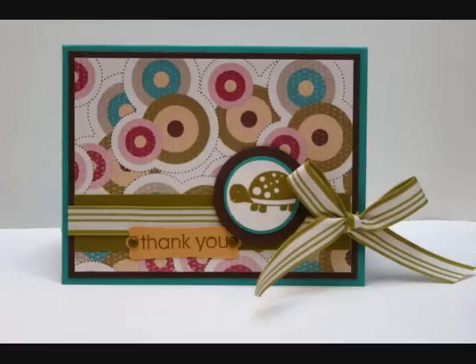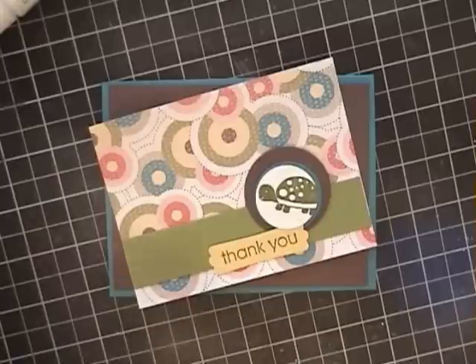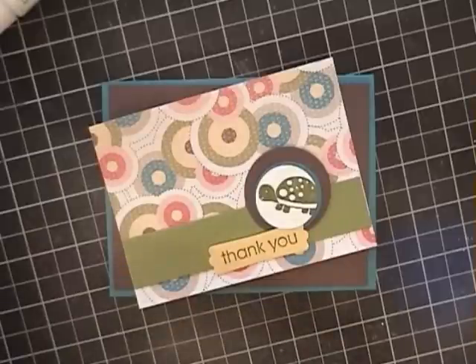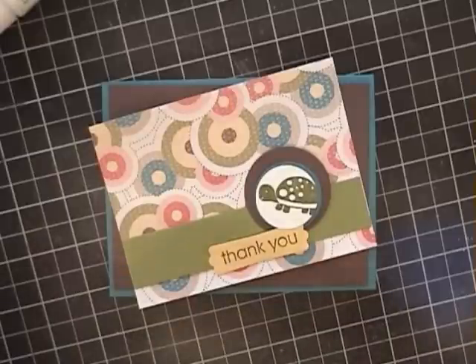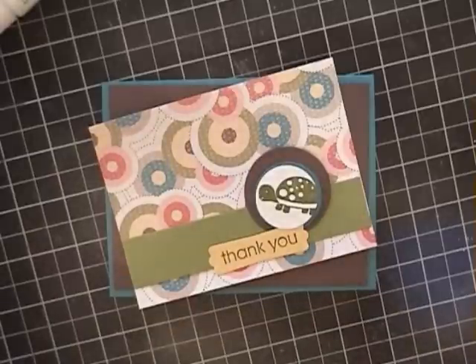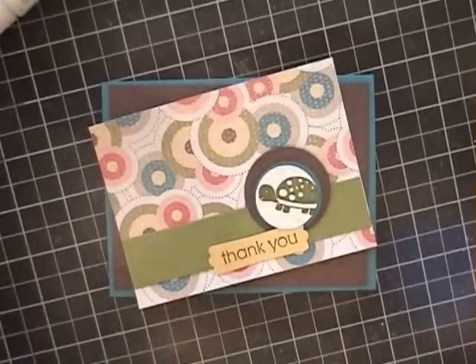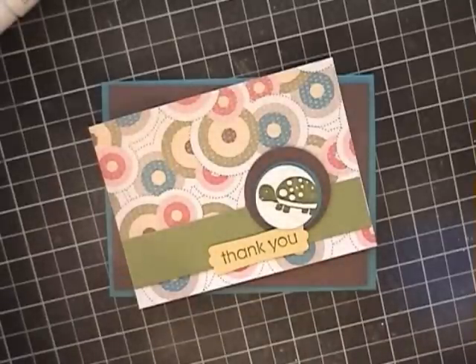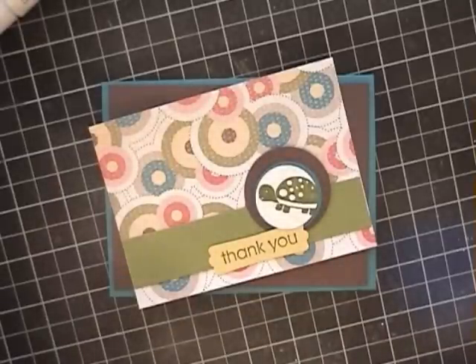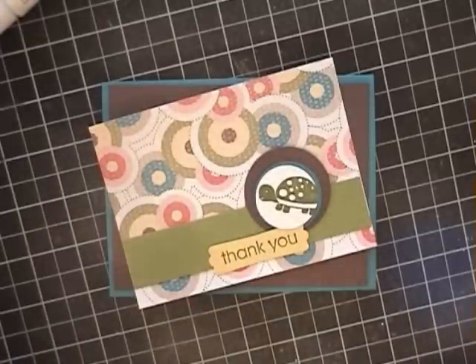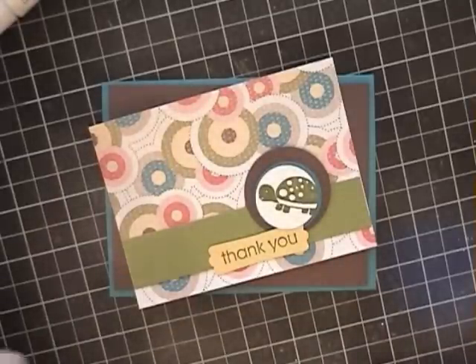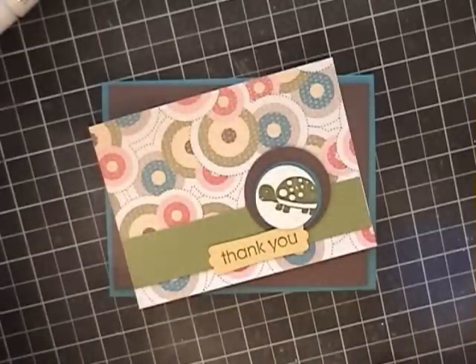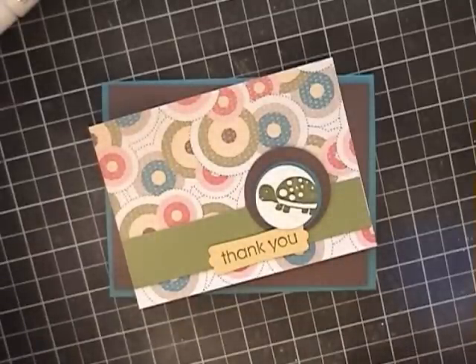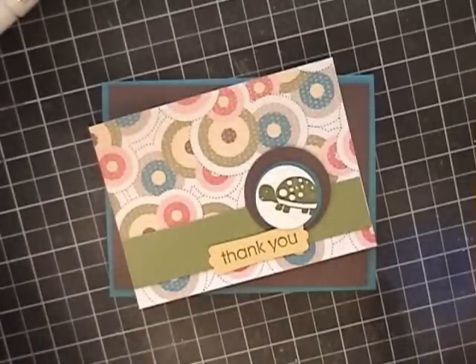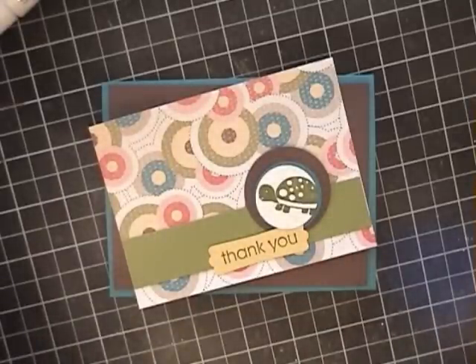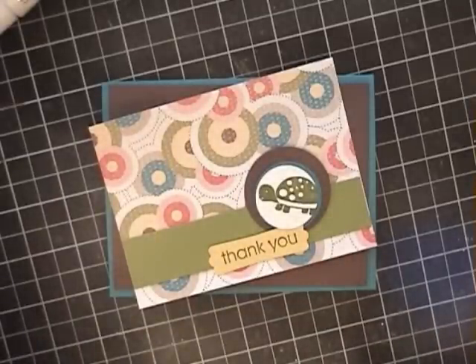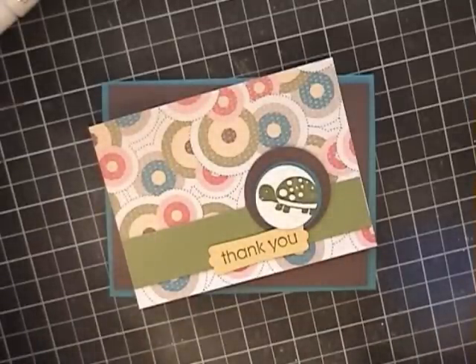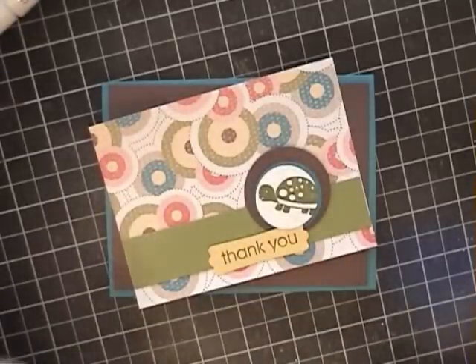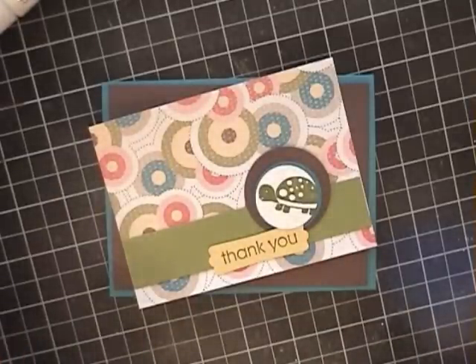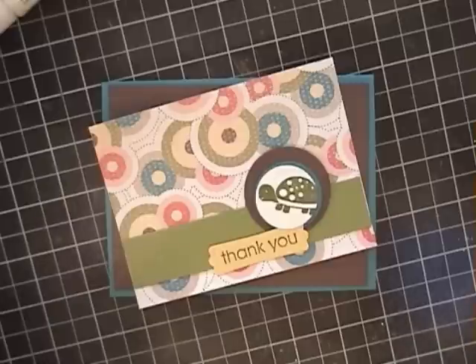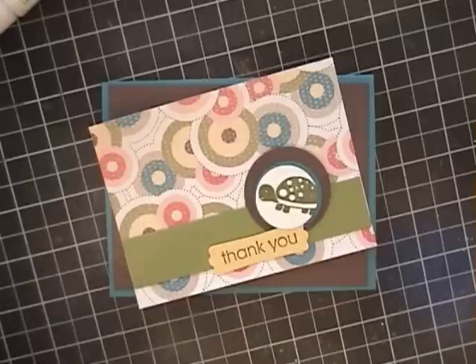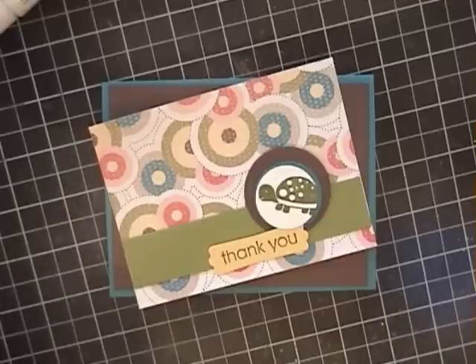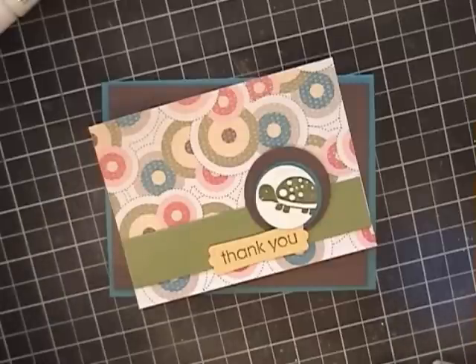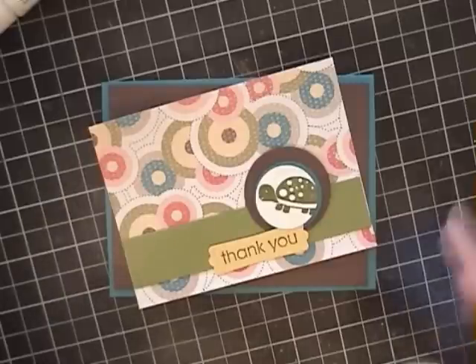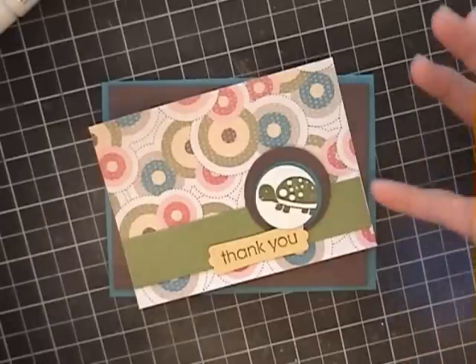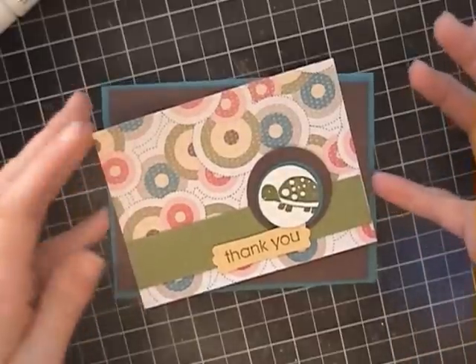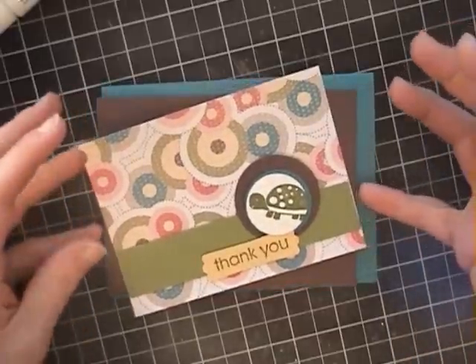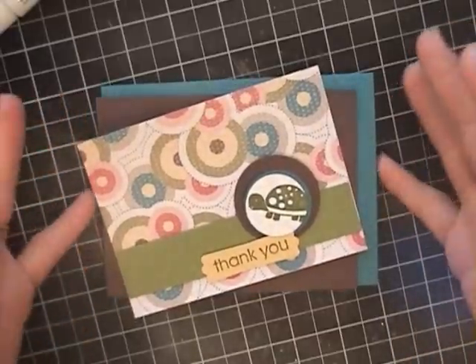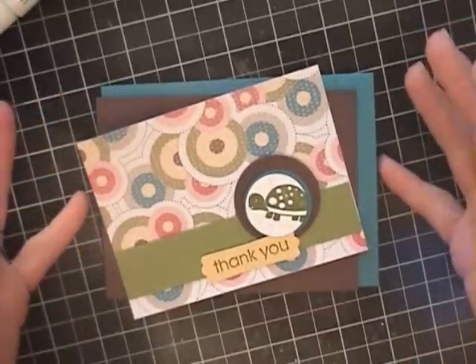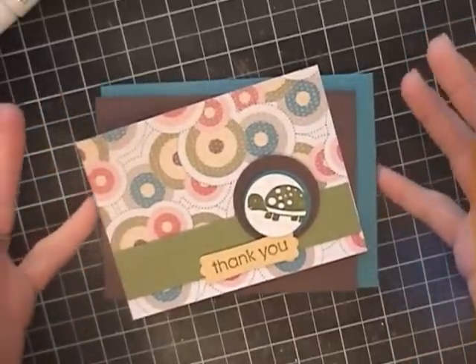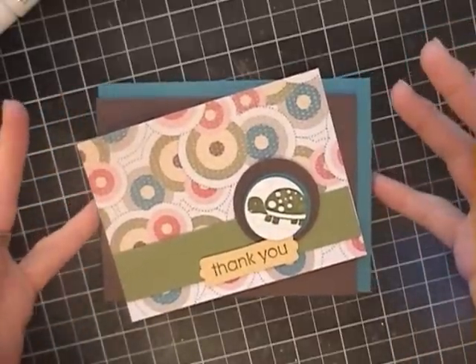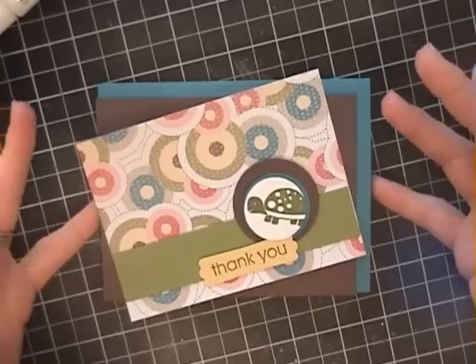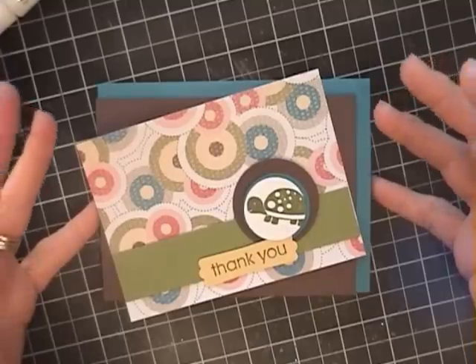A little bit of a challenge that Melissa emailed me and said, can you make a card in under three minutes if we knew the dimensions? So that's my goal here today. All the dimensions are on my blog stampwithheather.ca.